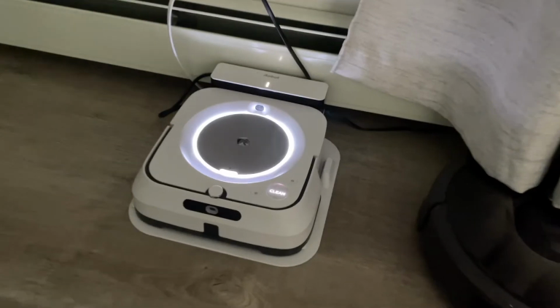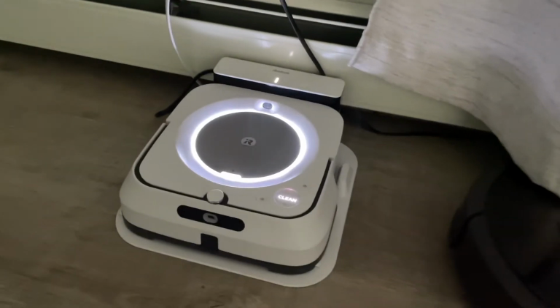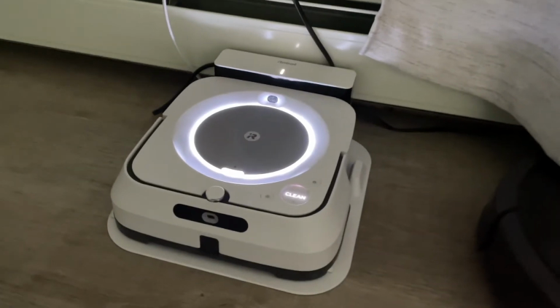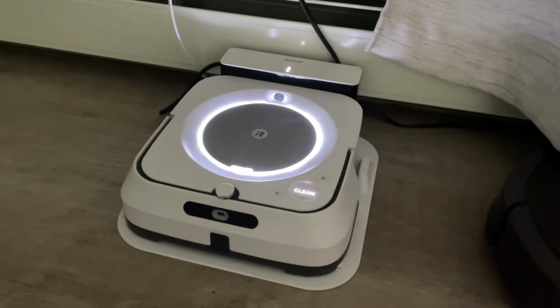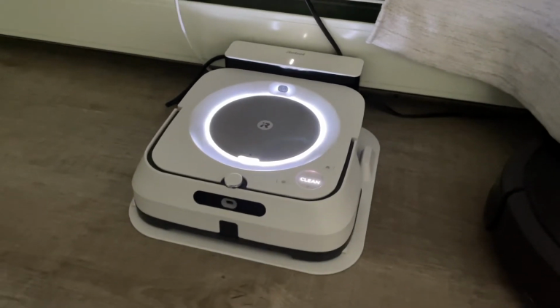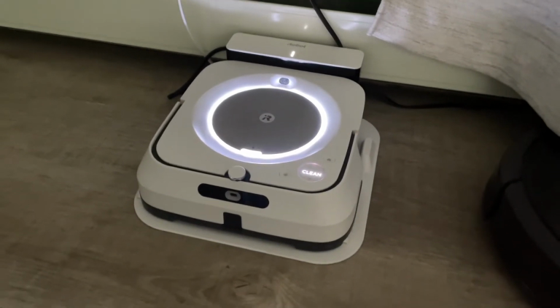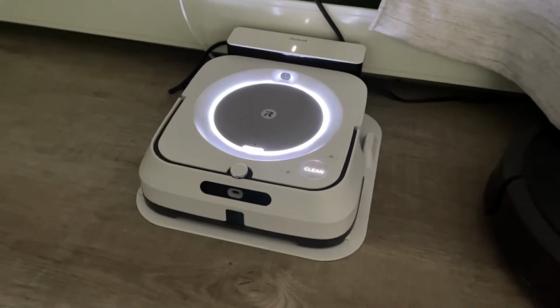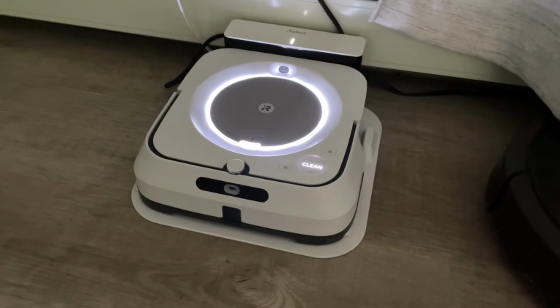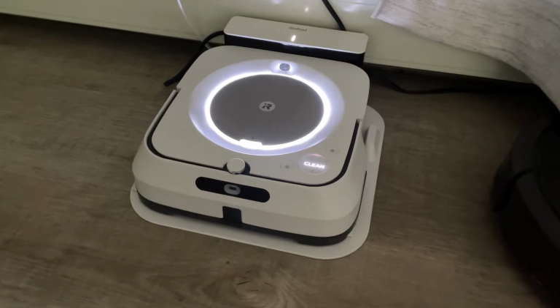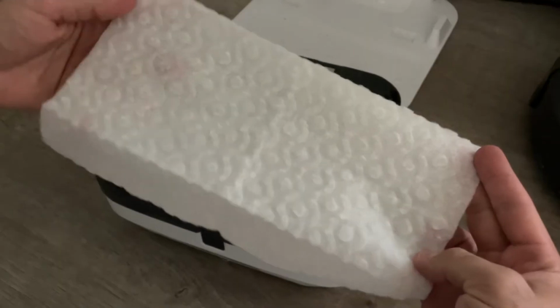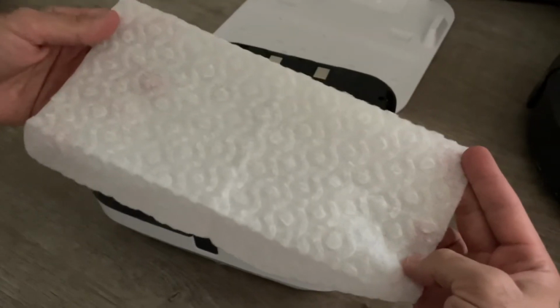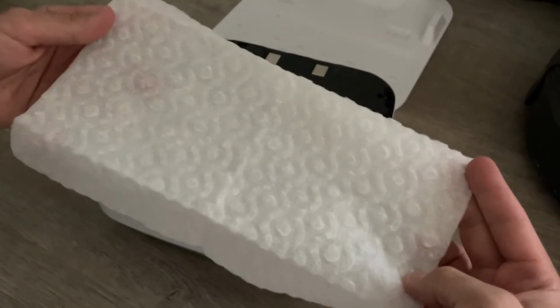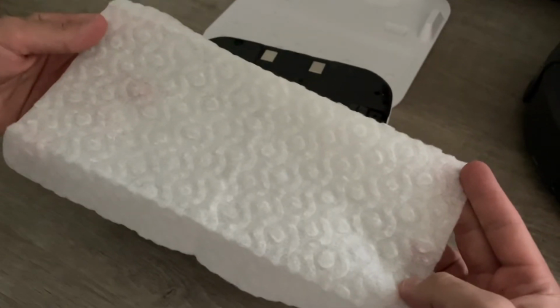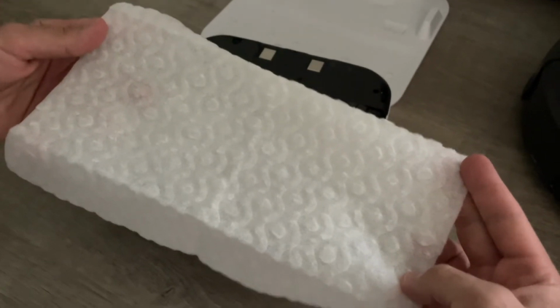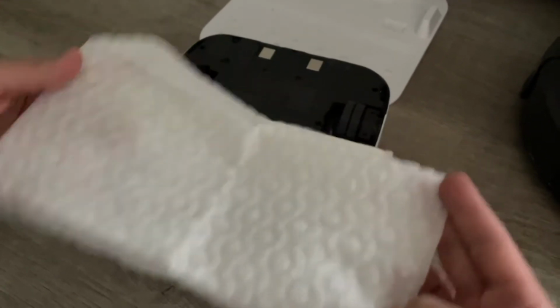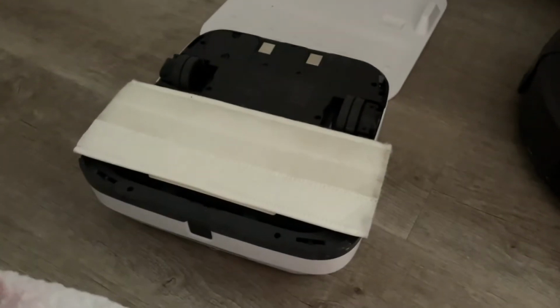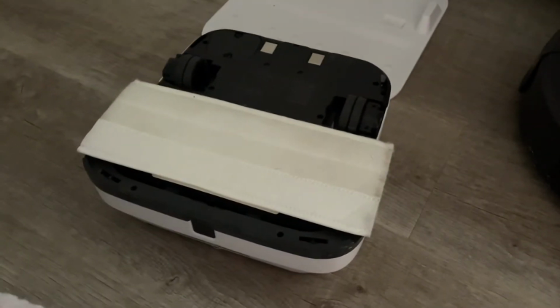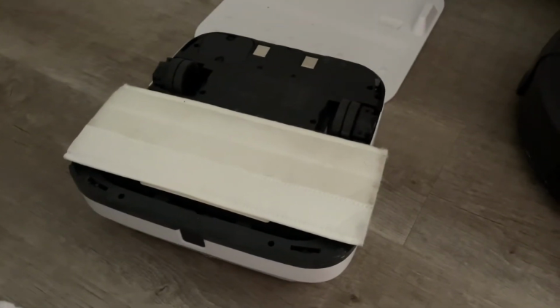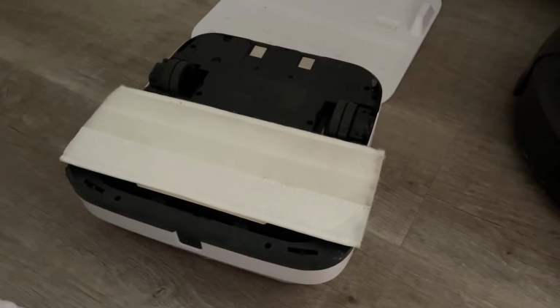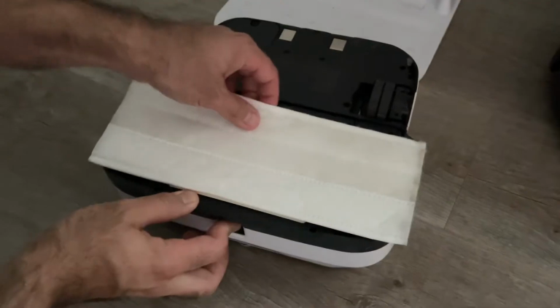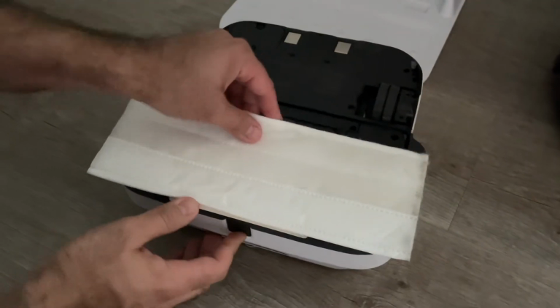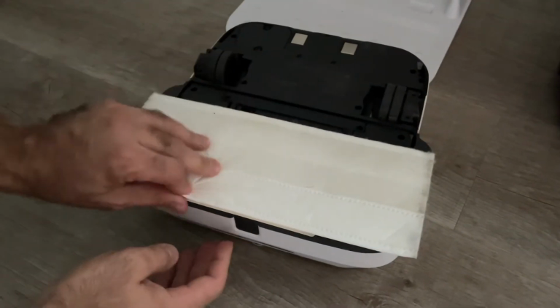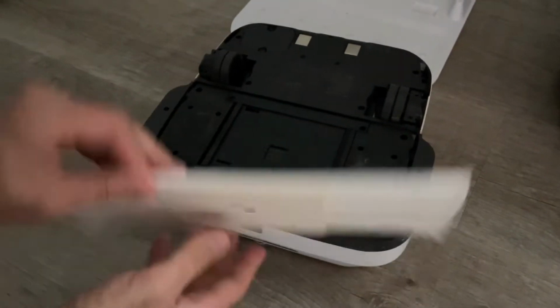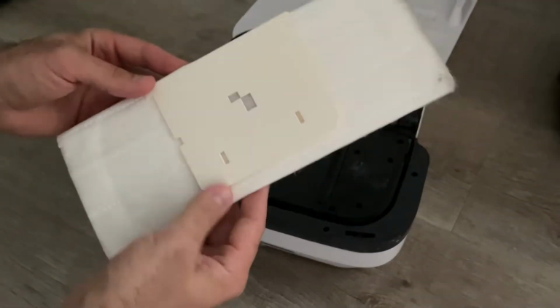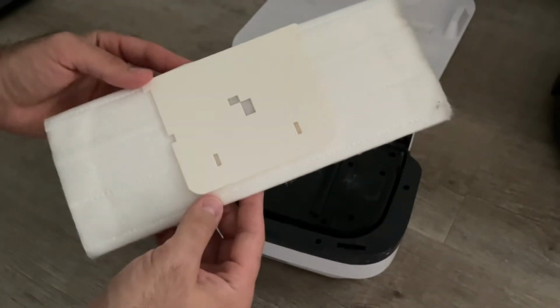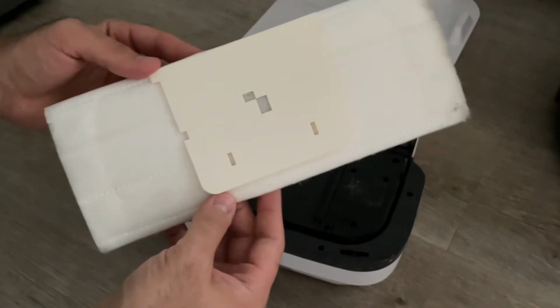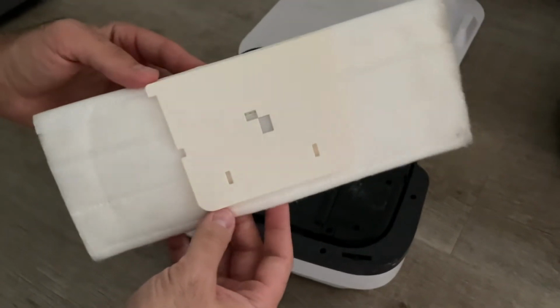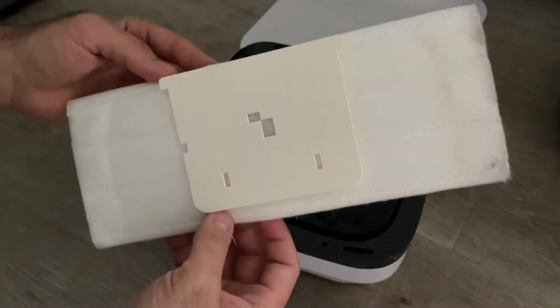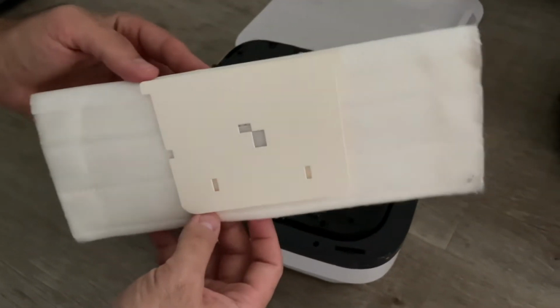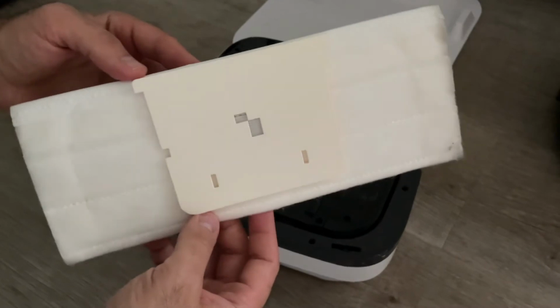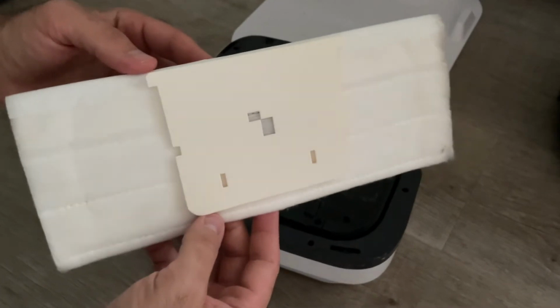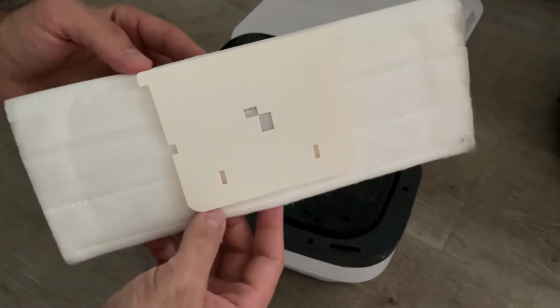This is the iRobot Brava Jet M6 Robot Mop. In this video, I'll show you how to use a Swiffer pad to save a lot of money, which is a lot less expensive than the proprietary throwaway pad that comes with the robot itself, which are easier to use but more expensive.